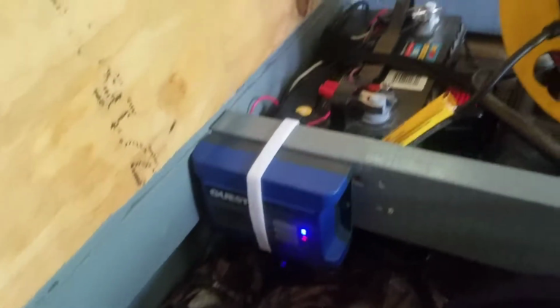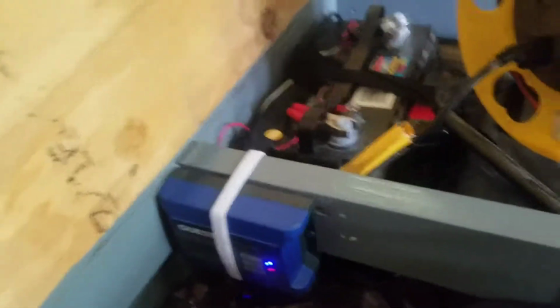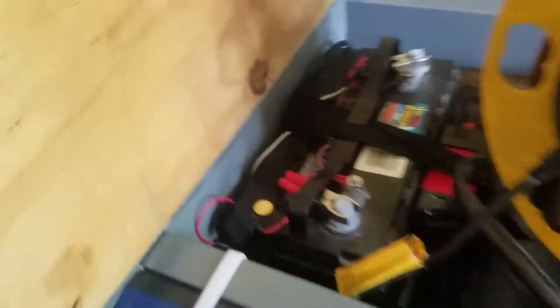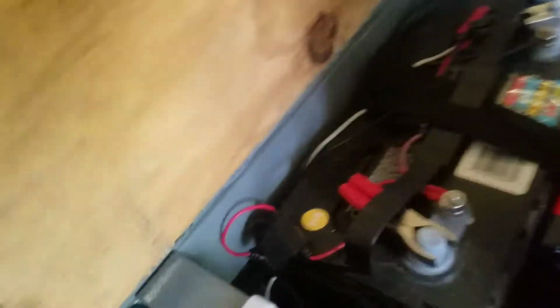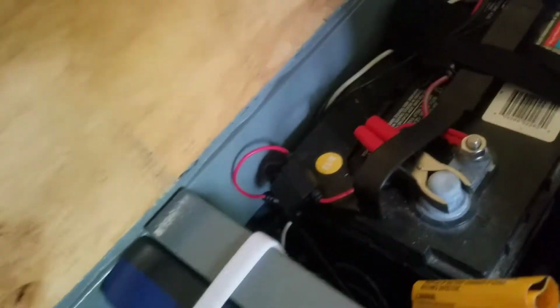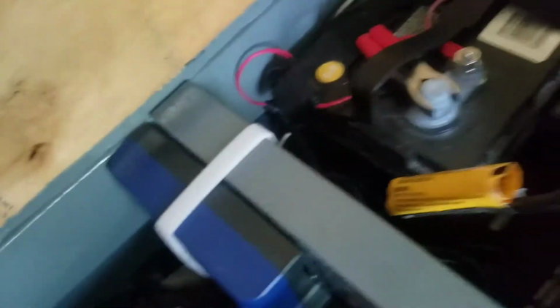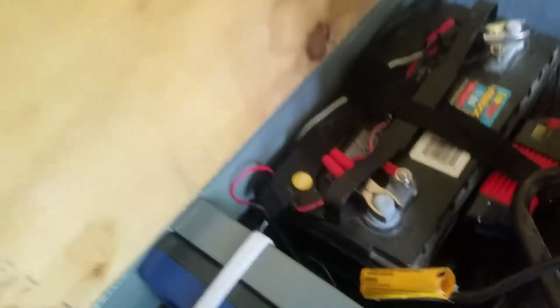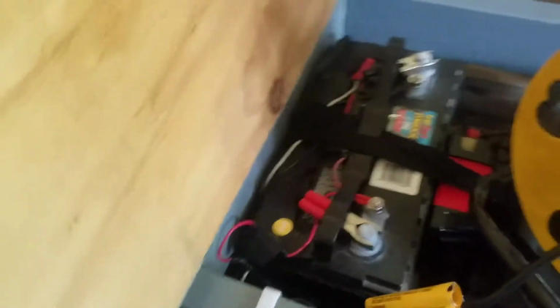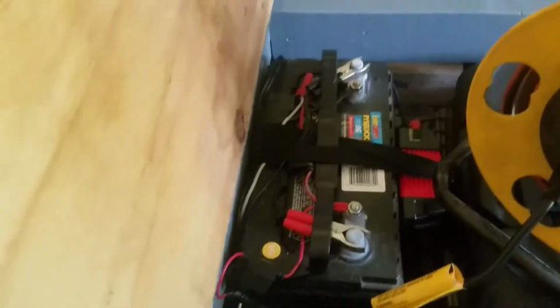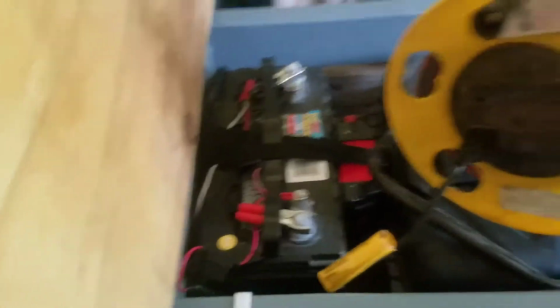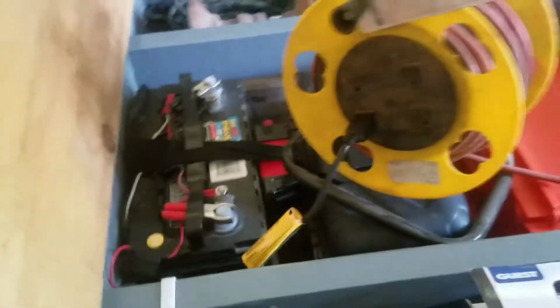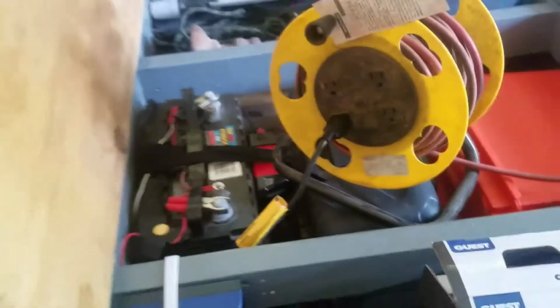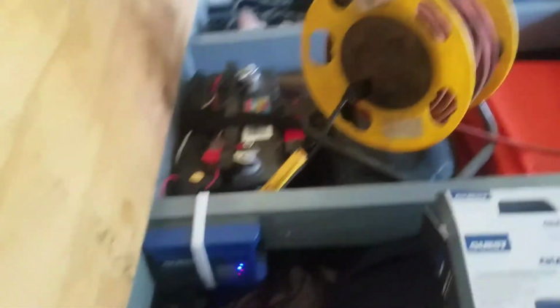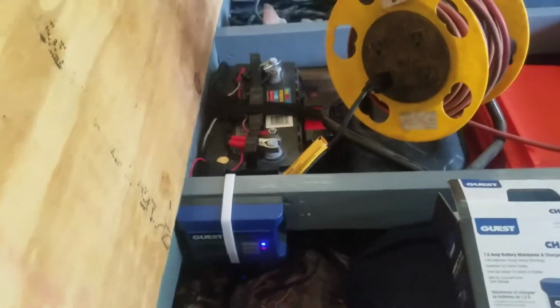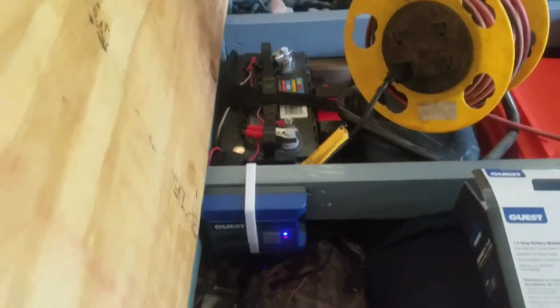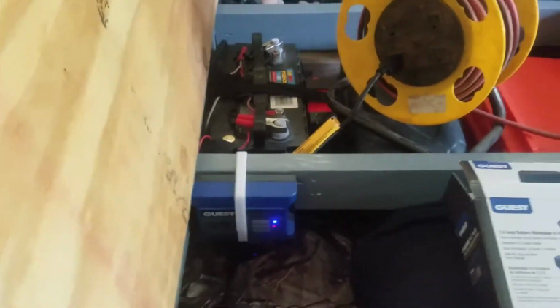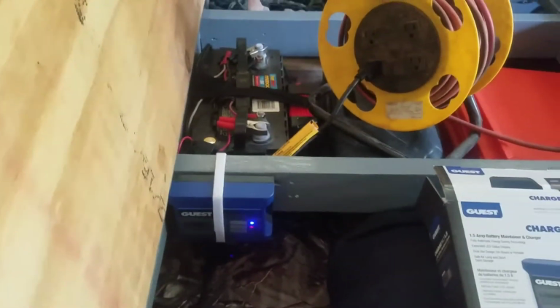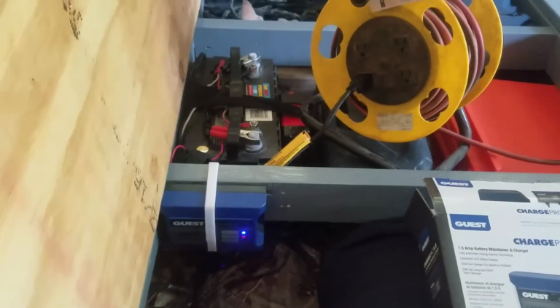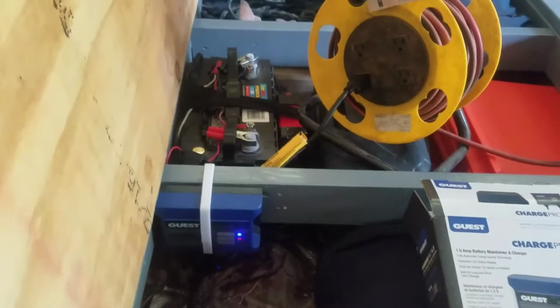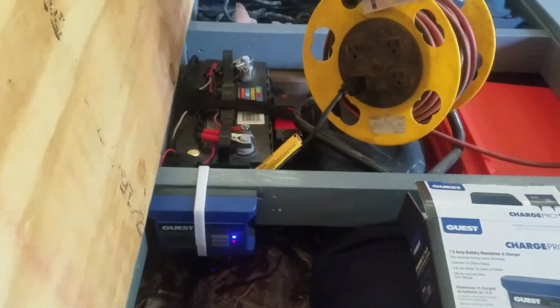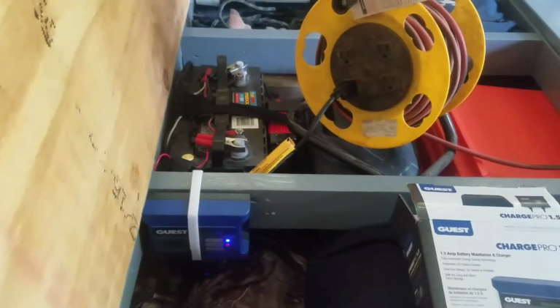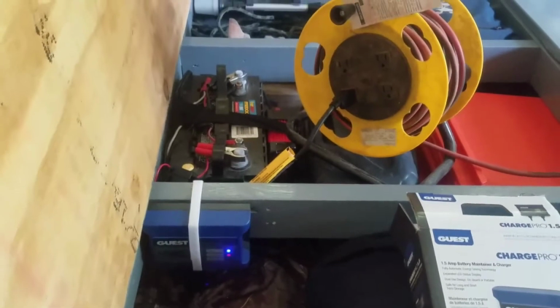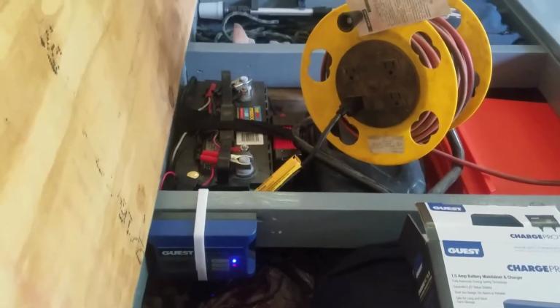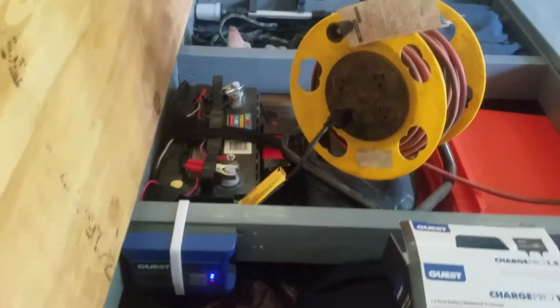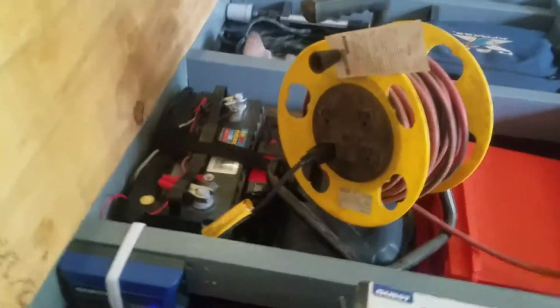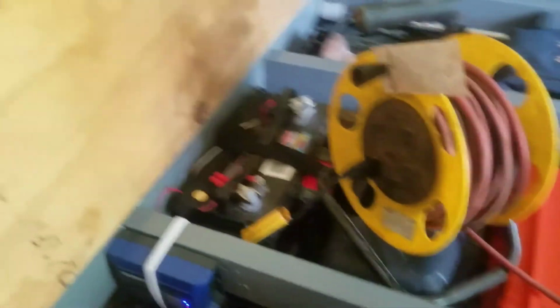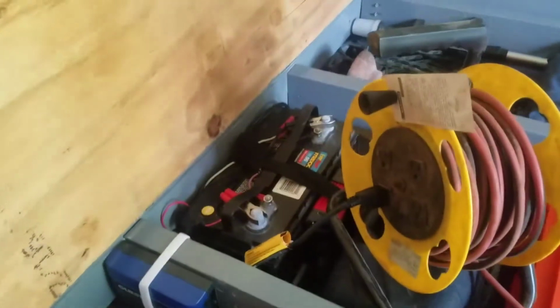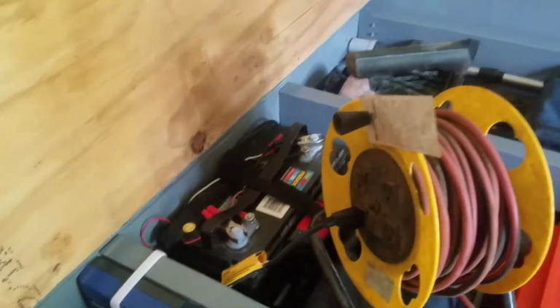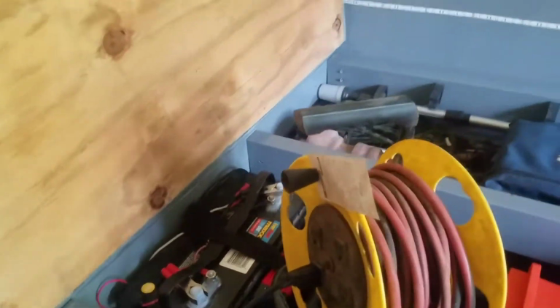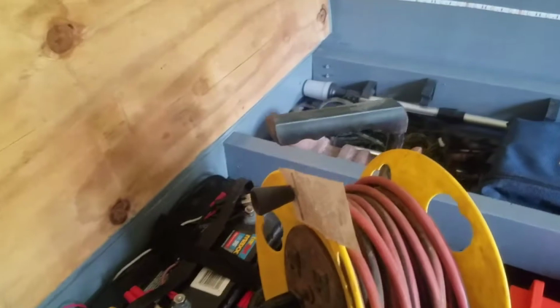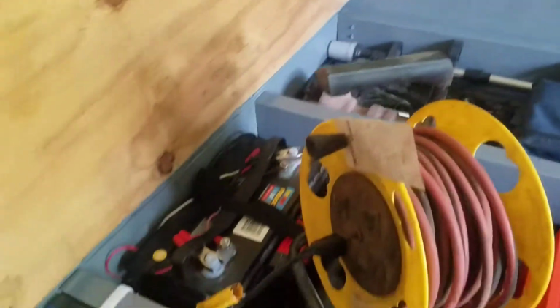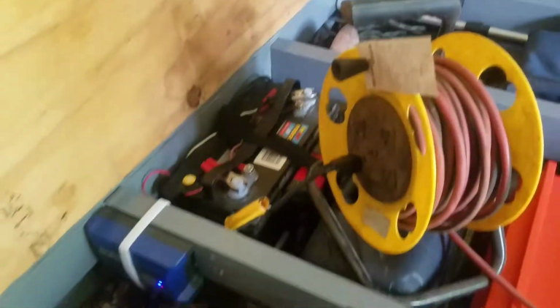Overall, simple little install — hooked it up to the battery, plugged it in, it's on. A whole lot more convenient than dragging my other charger out.